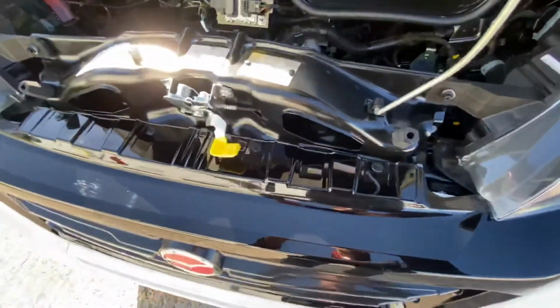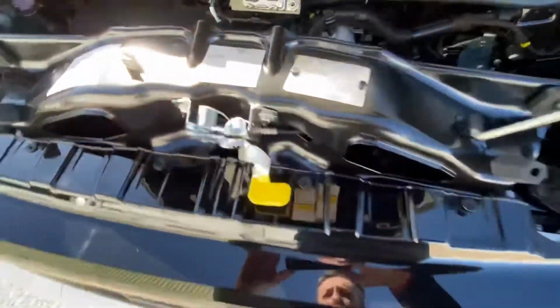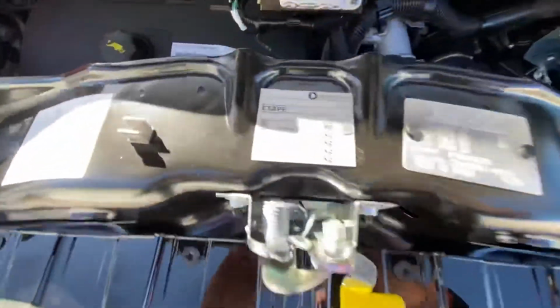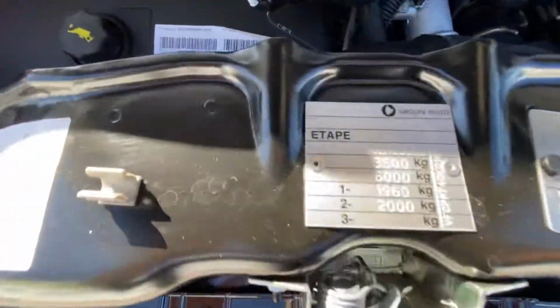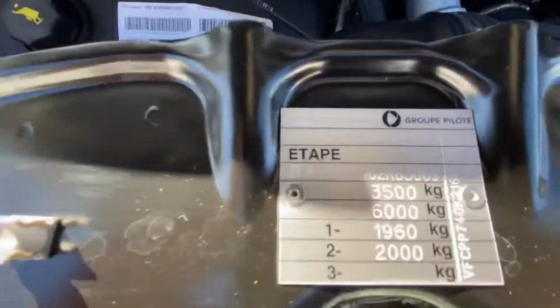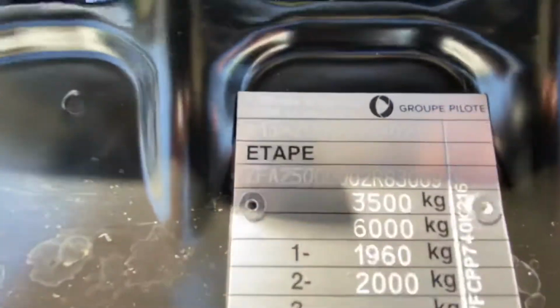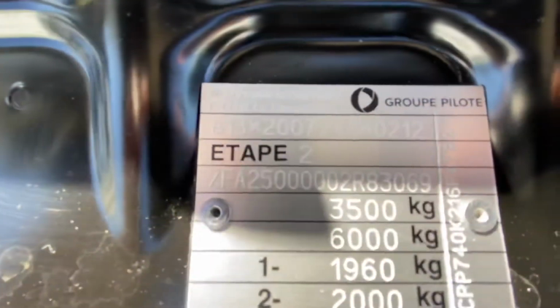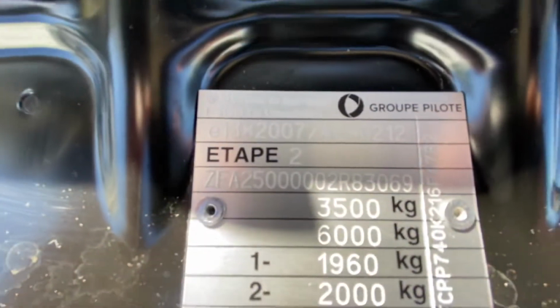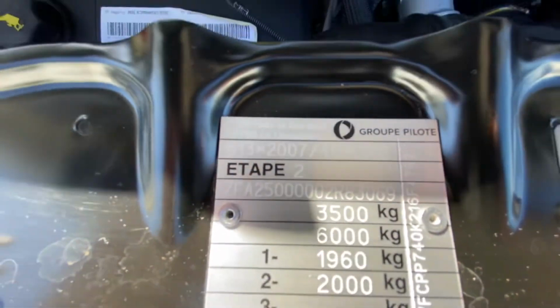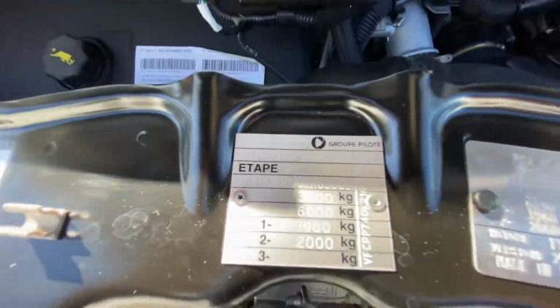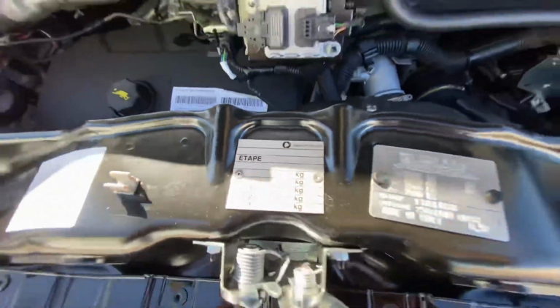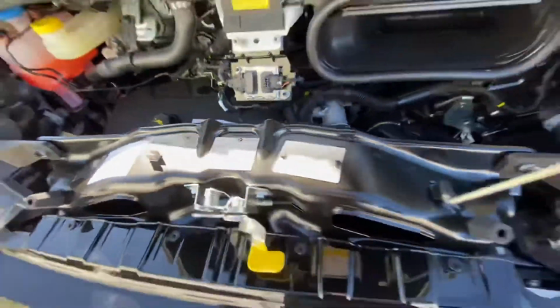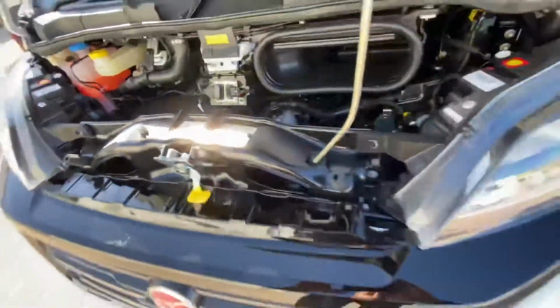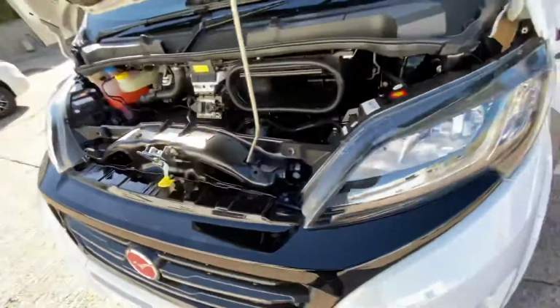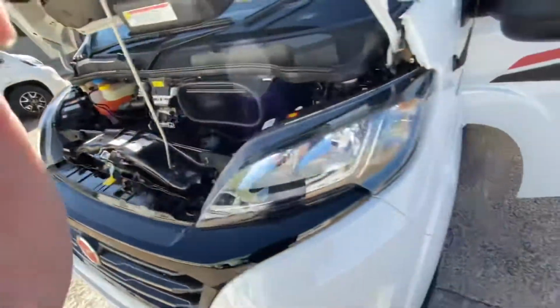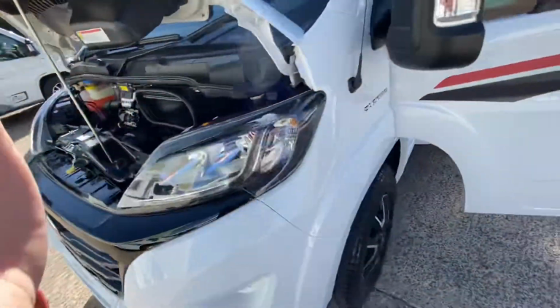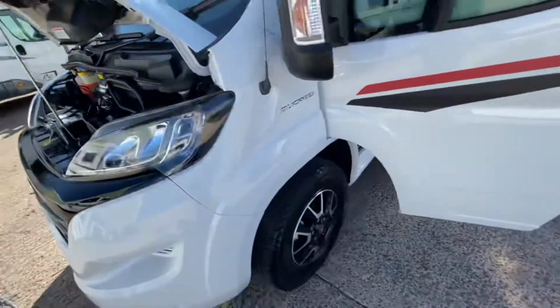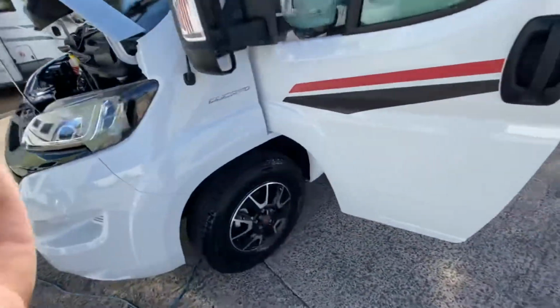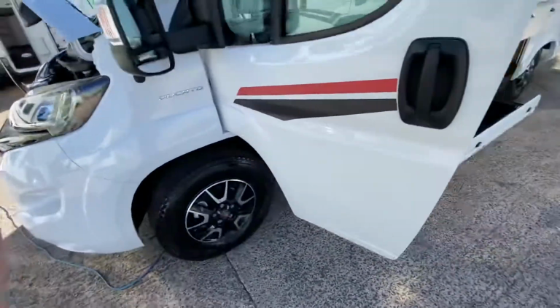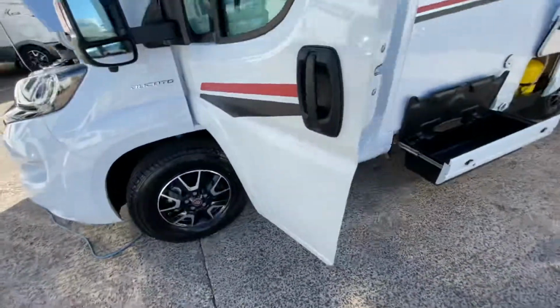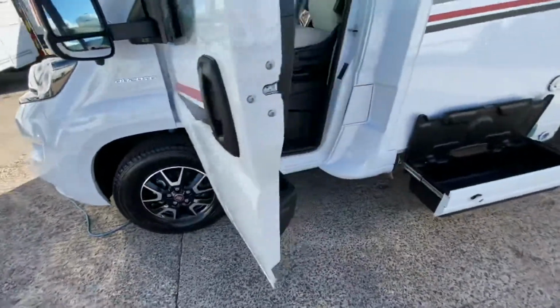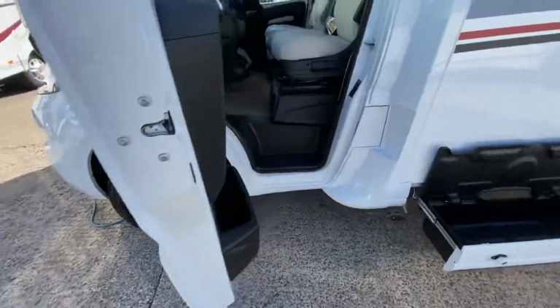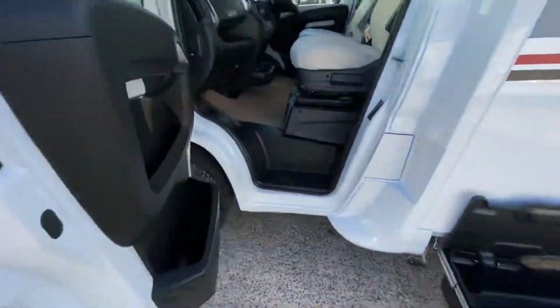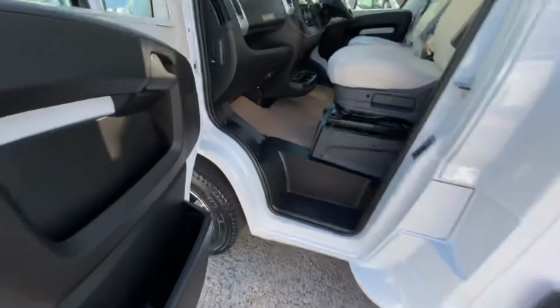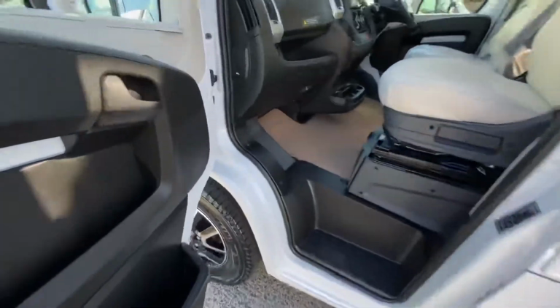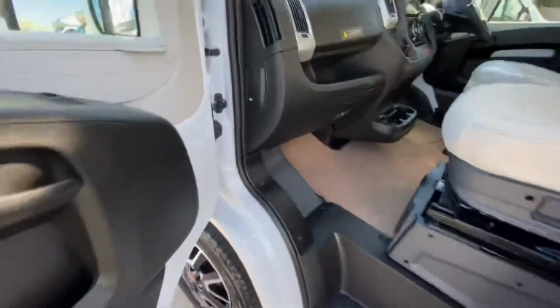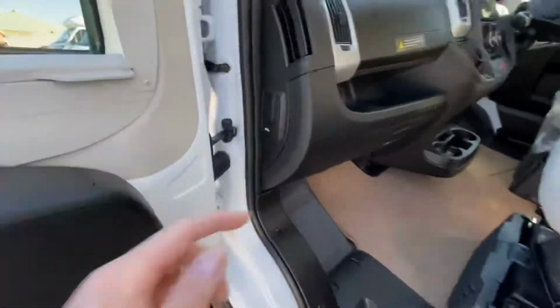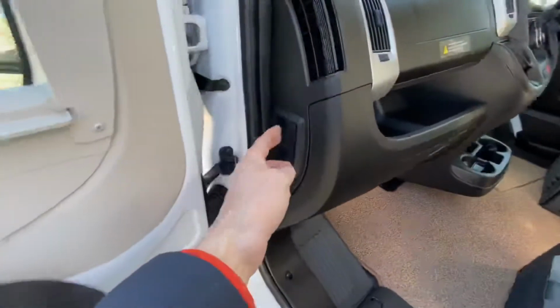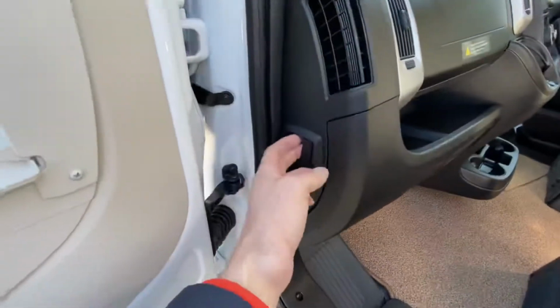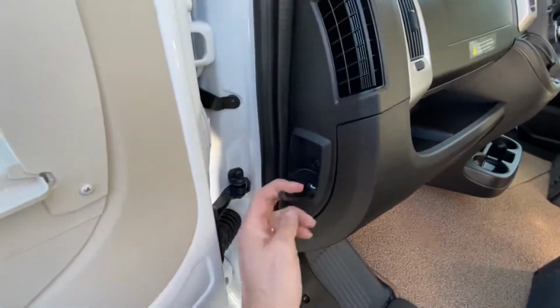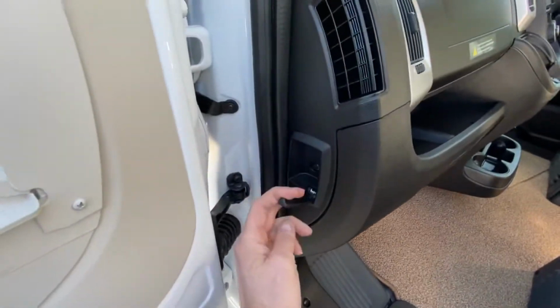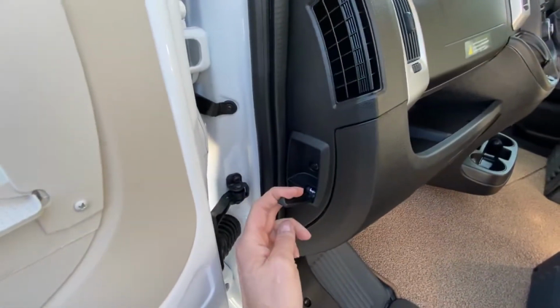Your VIN plate — the Pilote VIN plate — is here. Going around the side of the vehicle, this is your pull to open your bonnet.